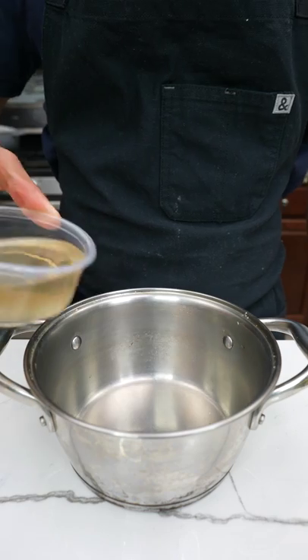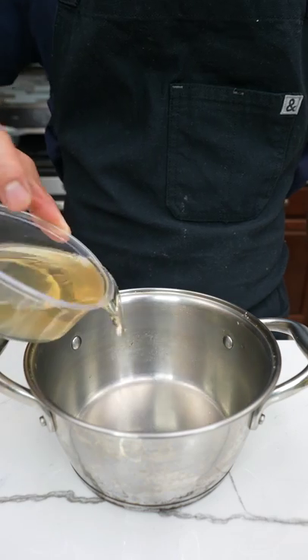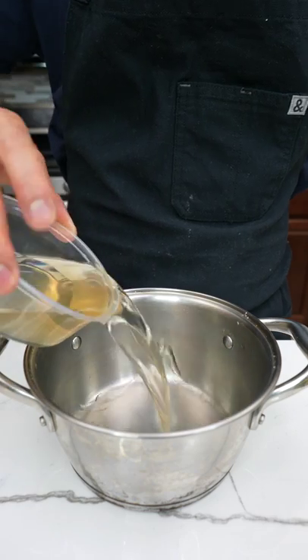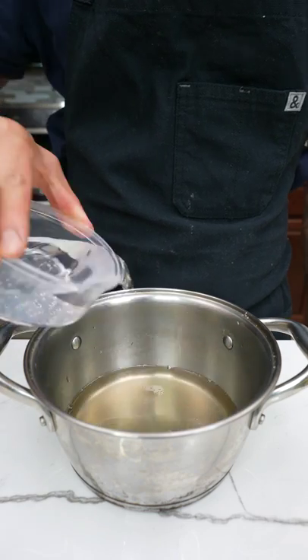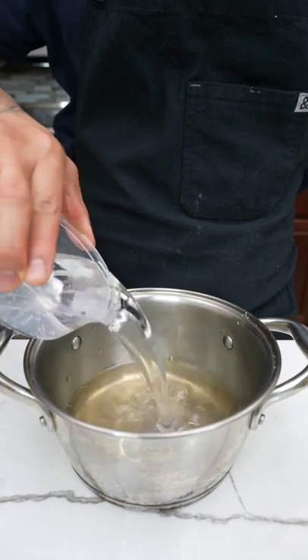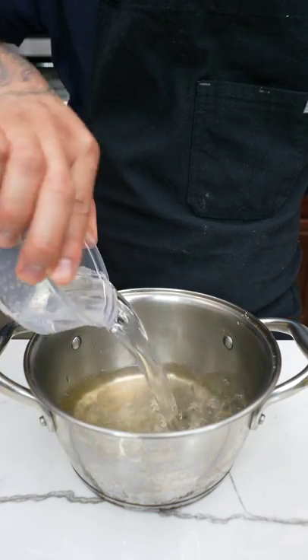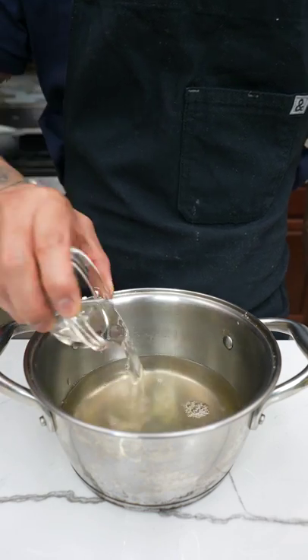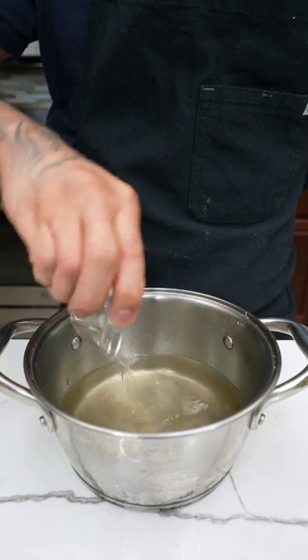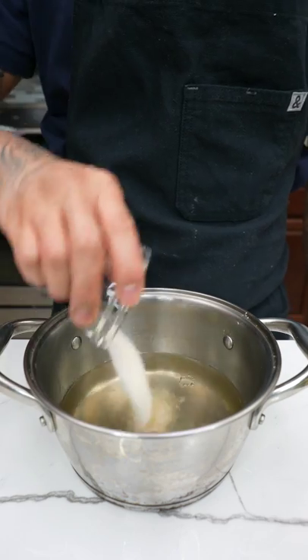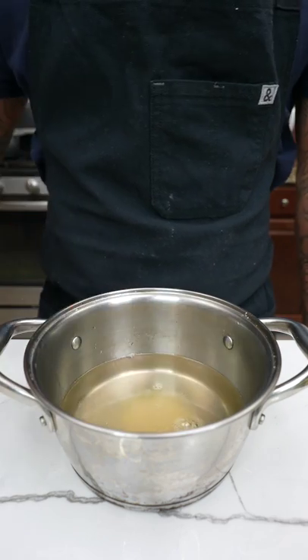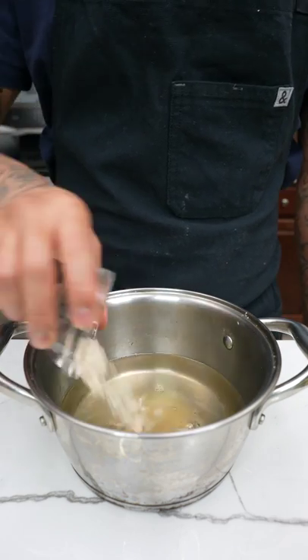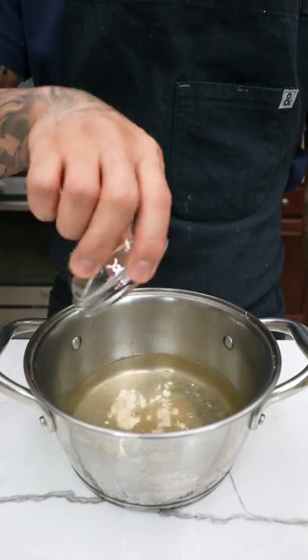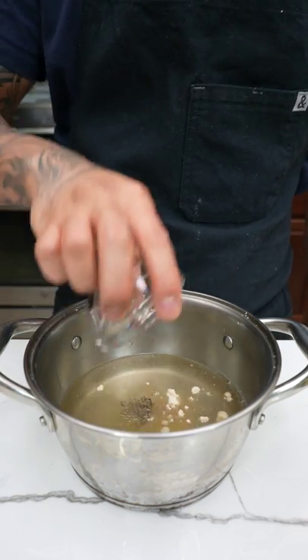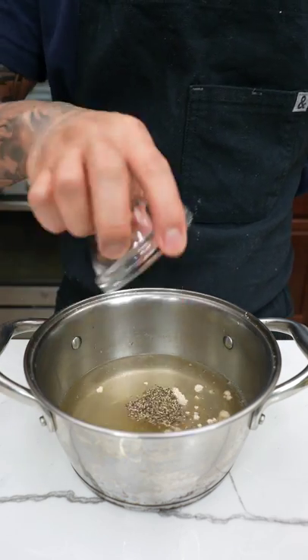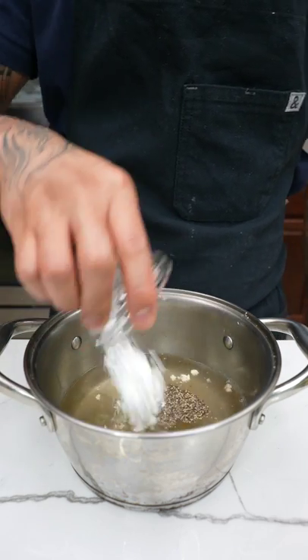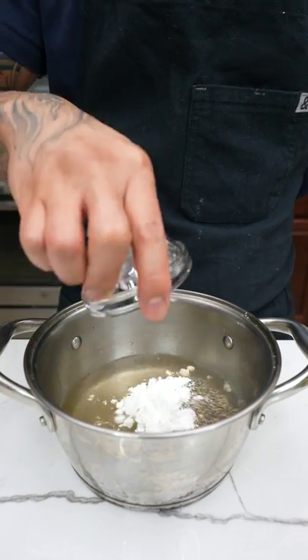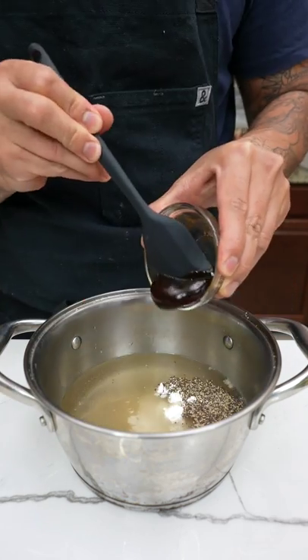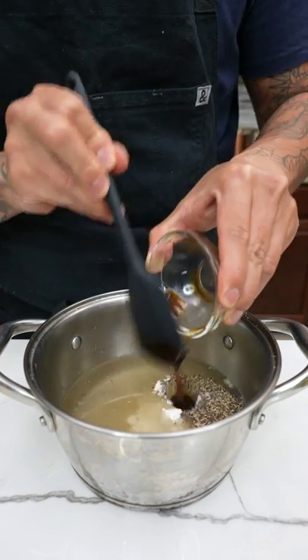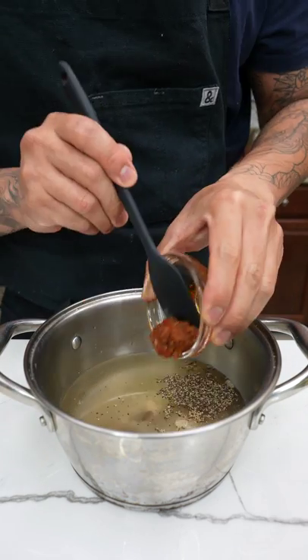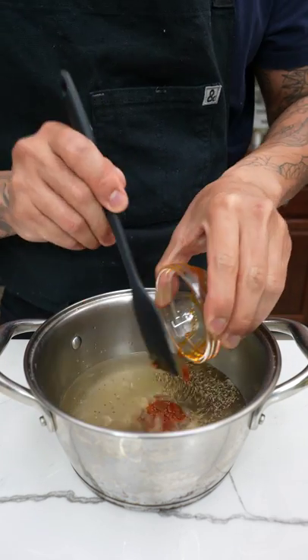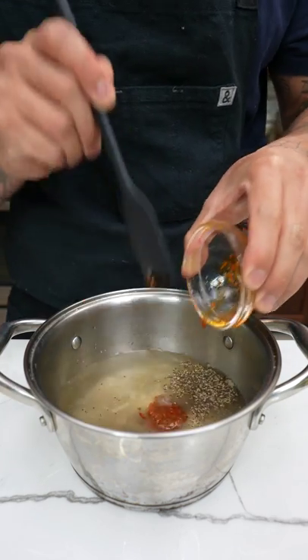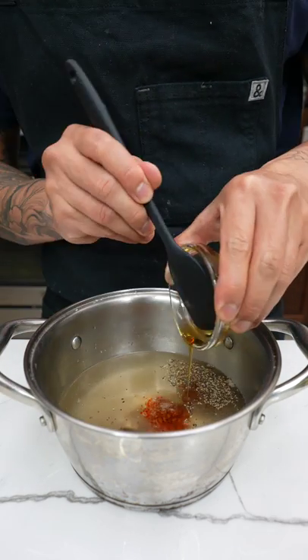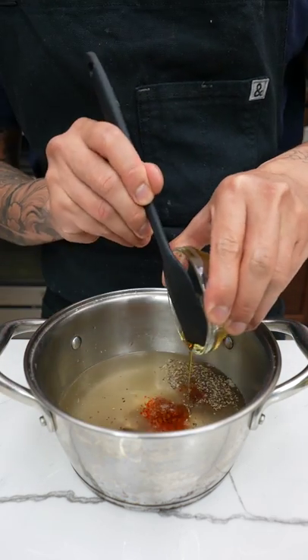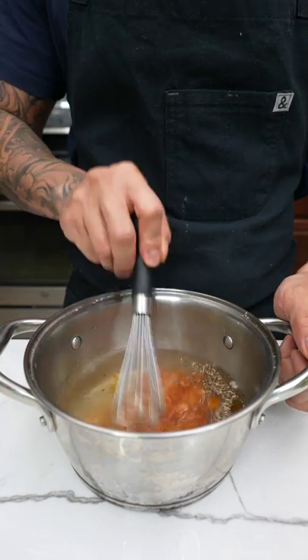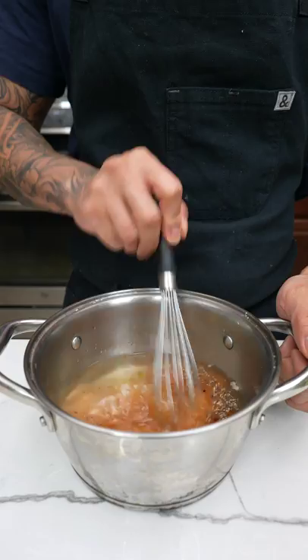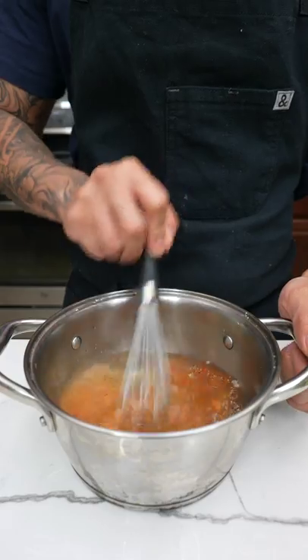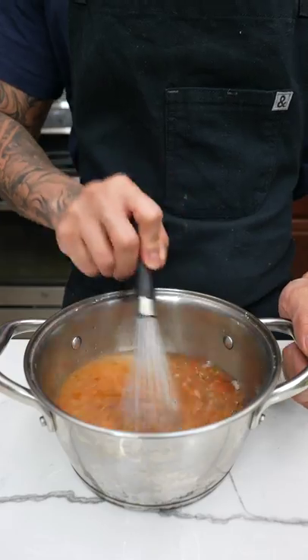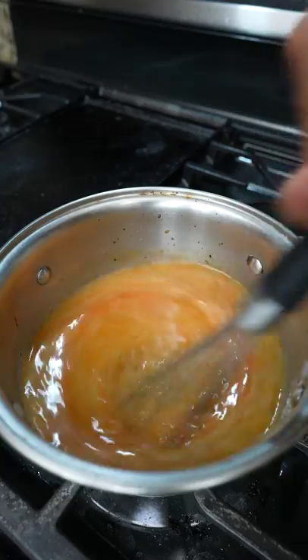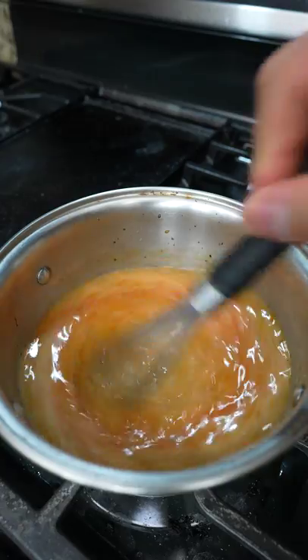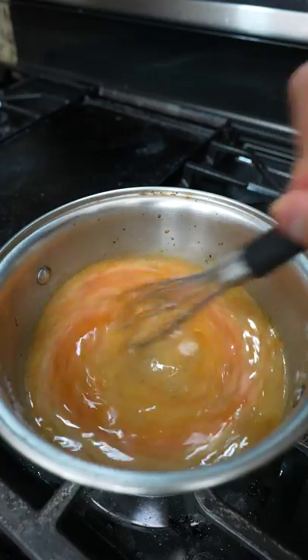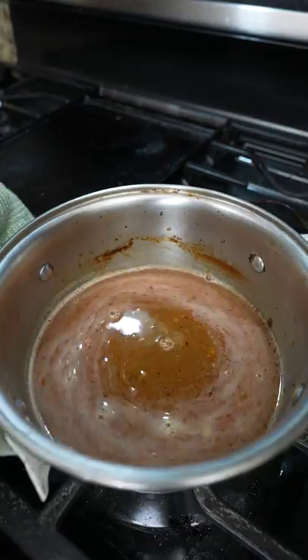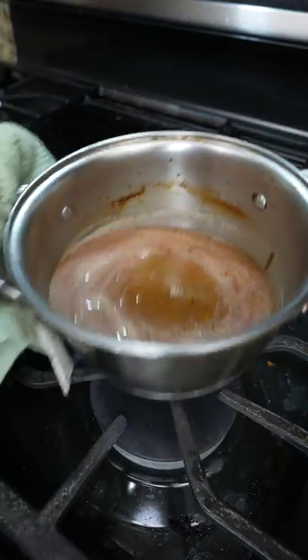Start by adding chicken stock, coconut water, mirin, sugar, chicken bouillon, black pepper, cornstarch, oyster sauce, shrimp paste, and sesame oil. Whisk the ingredients together, then bring to a simmer and set aside.